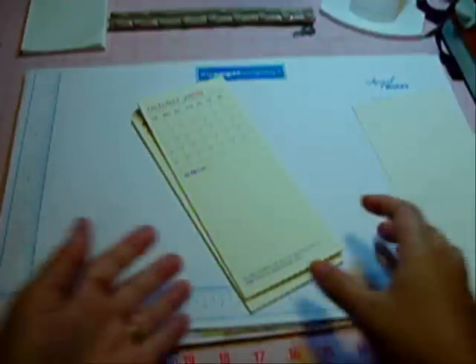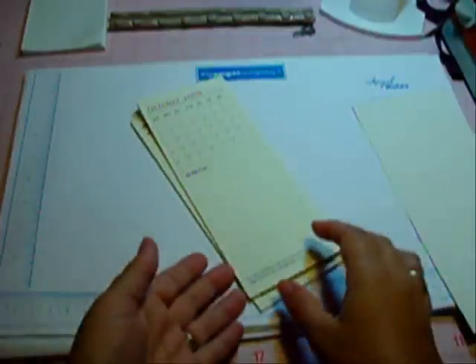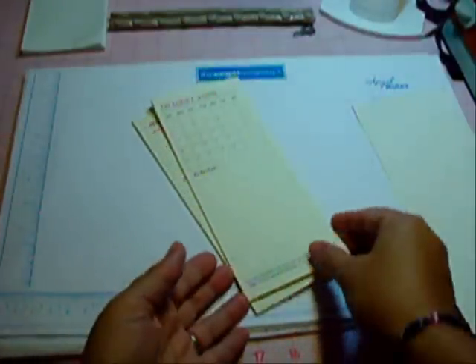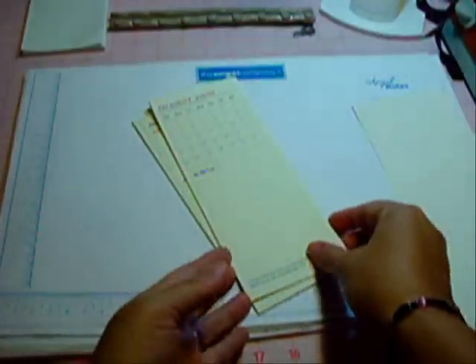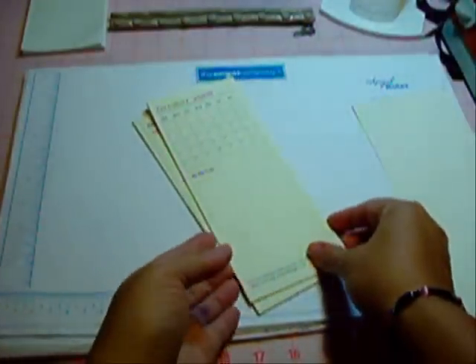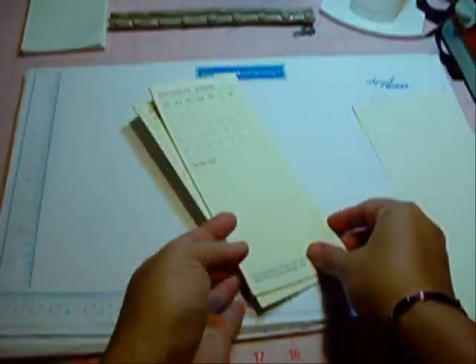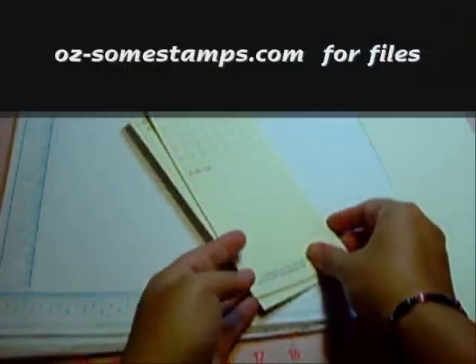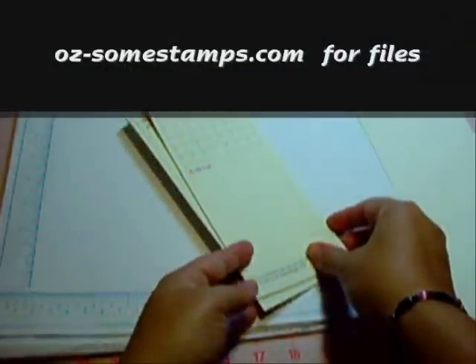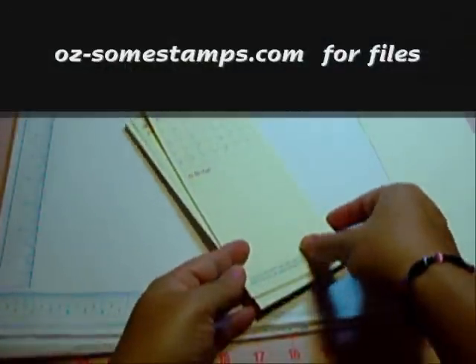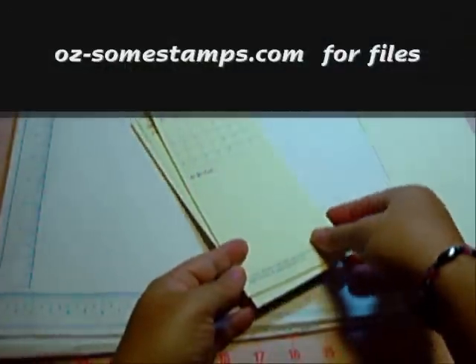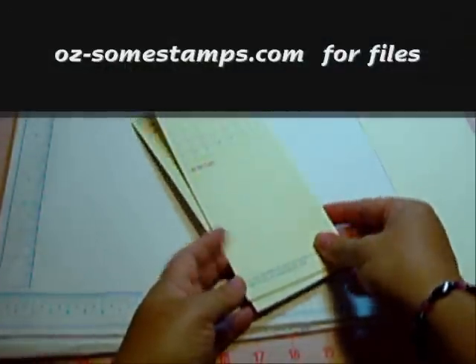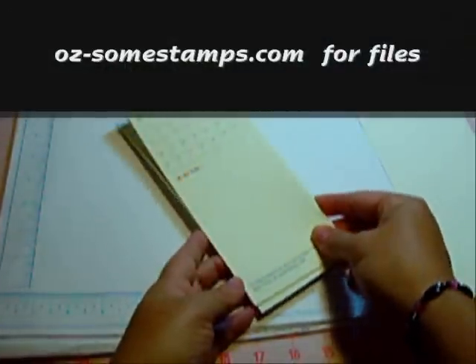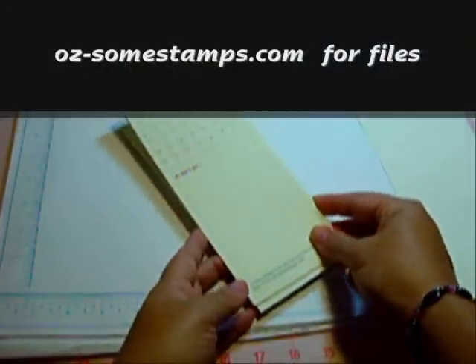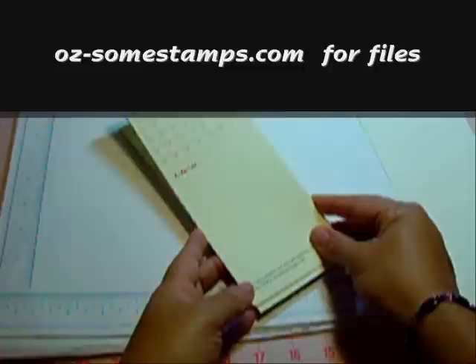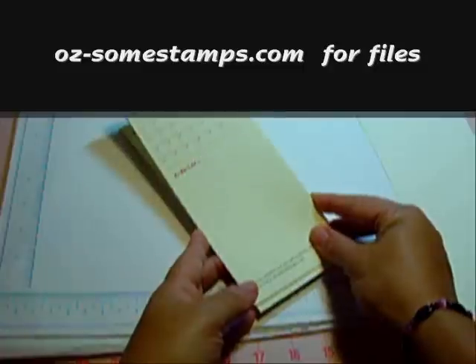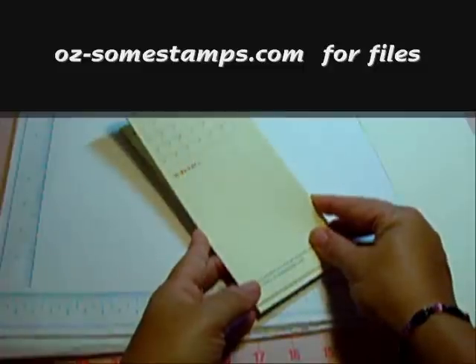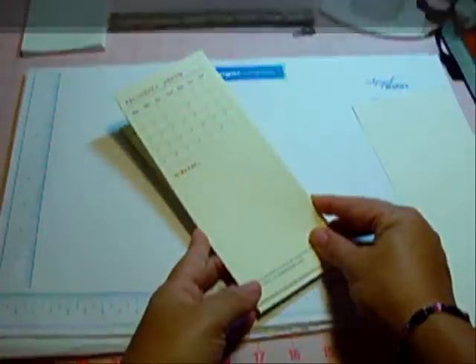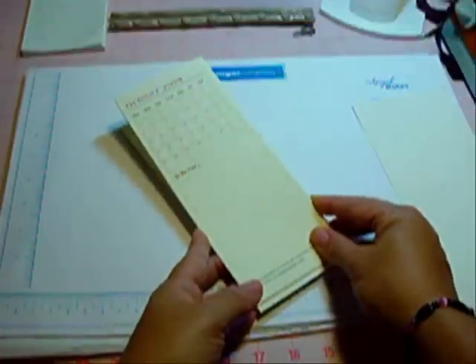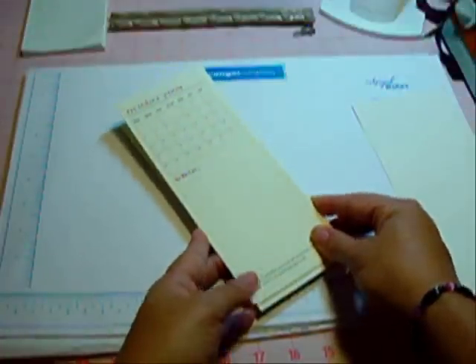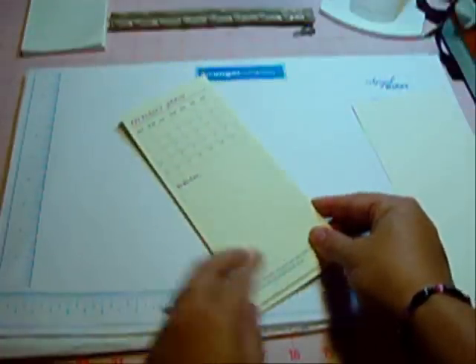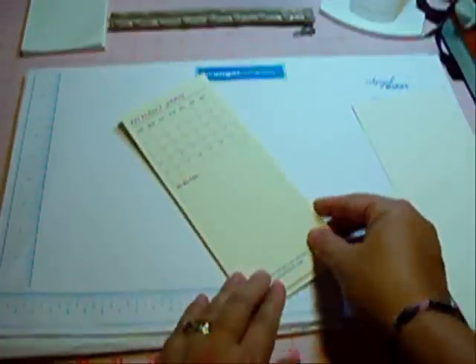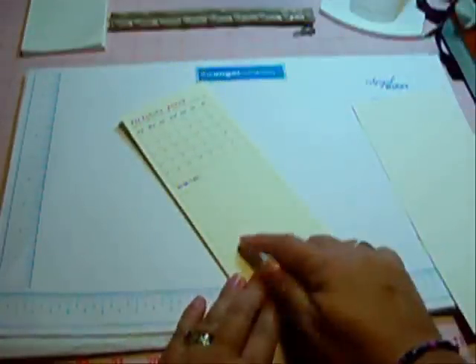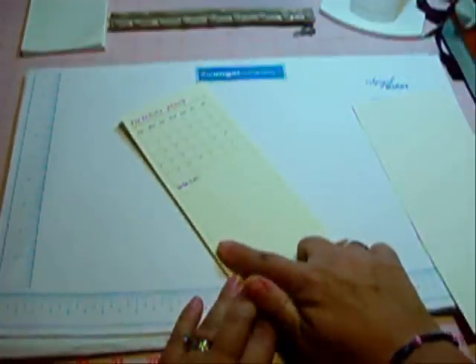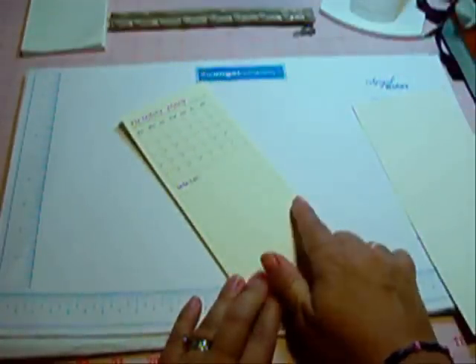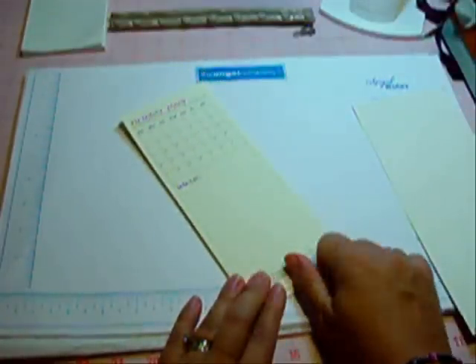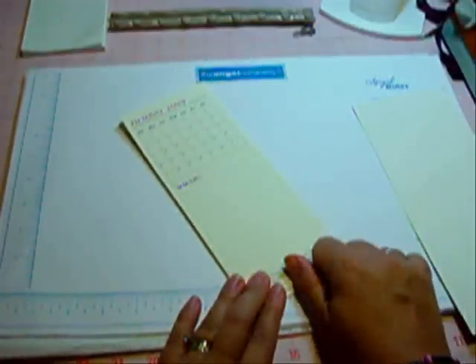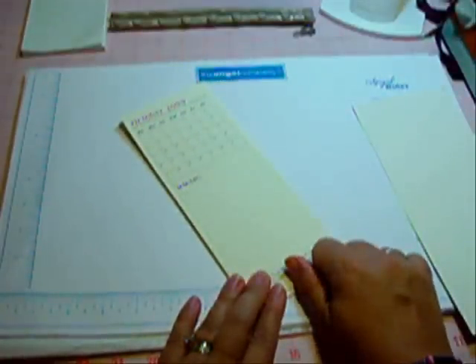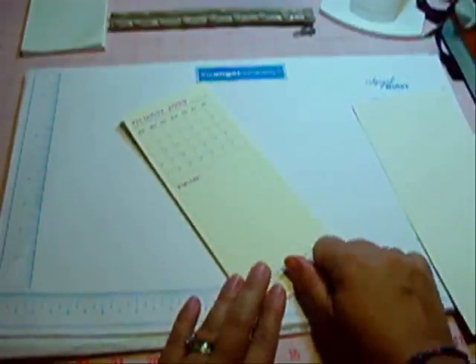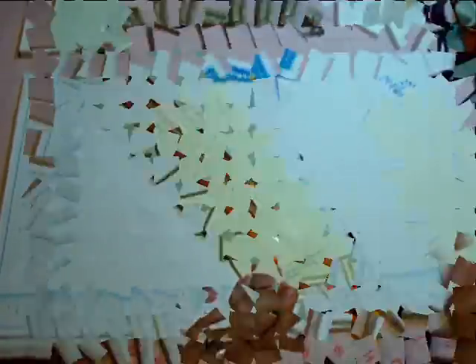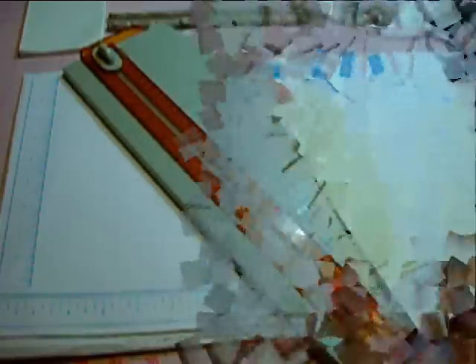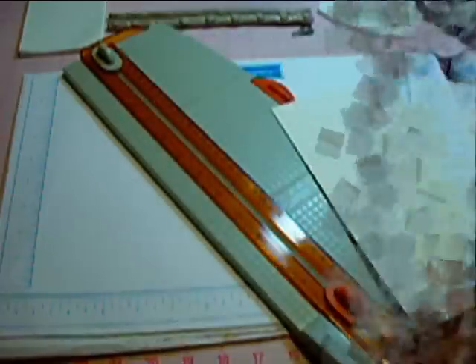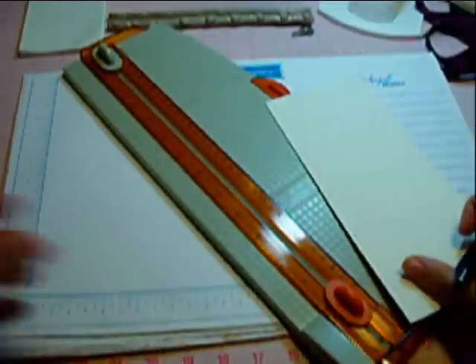Today's tutorial is how I did the Christmas planner. I started out with the printables — you can print those out onto cardstock and they each trim down to about three and a quarter inches wide.